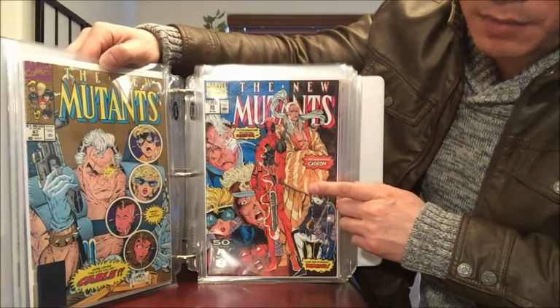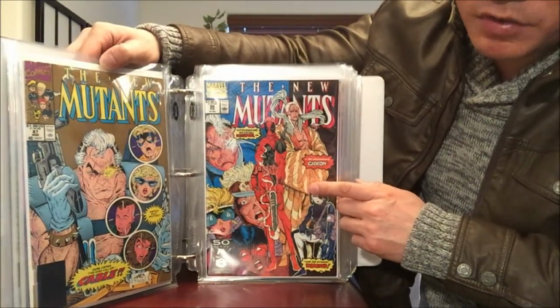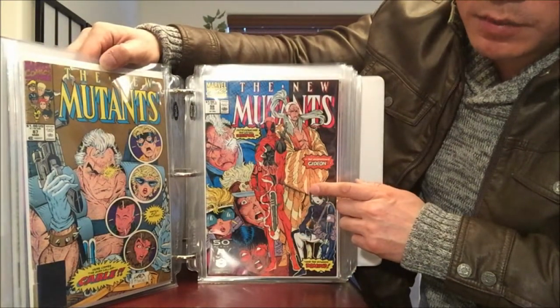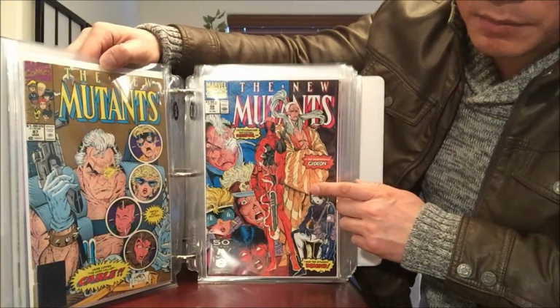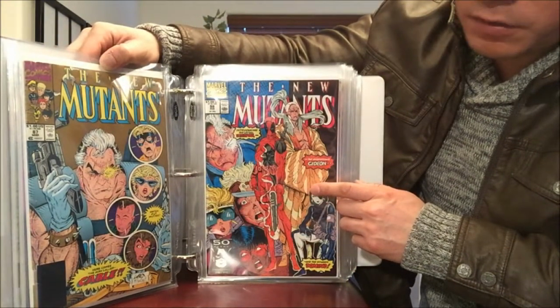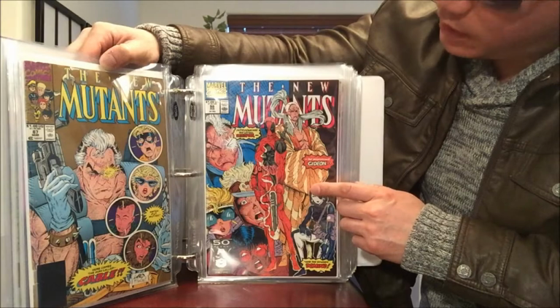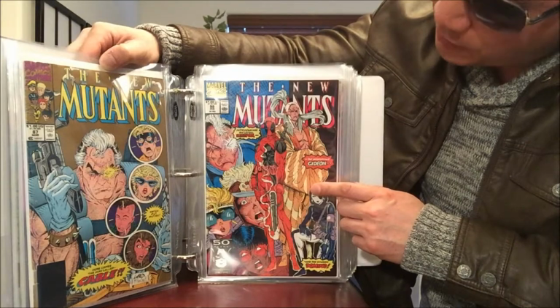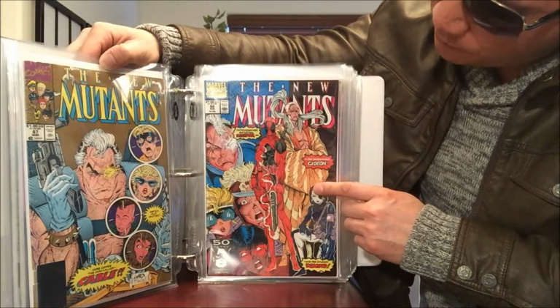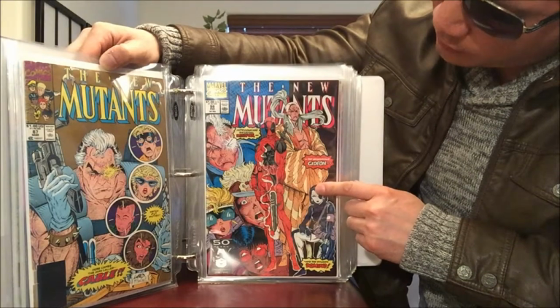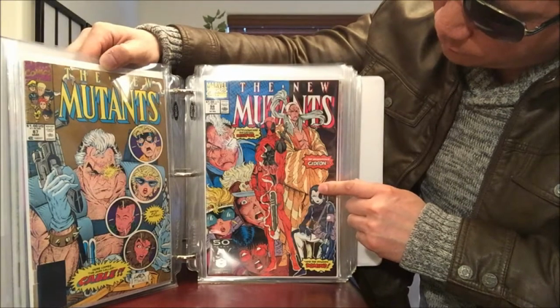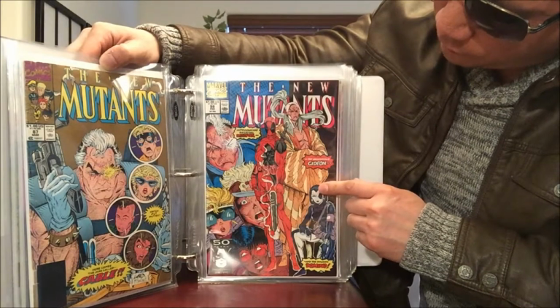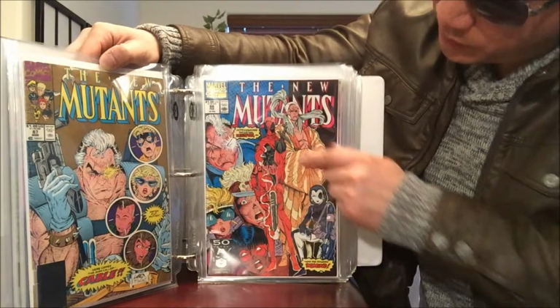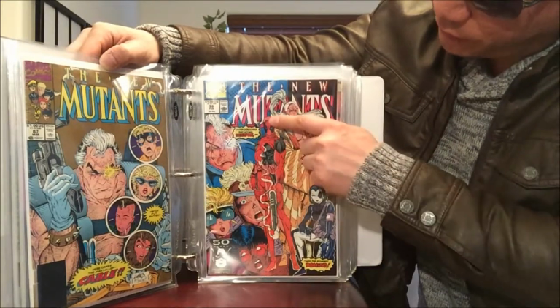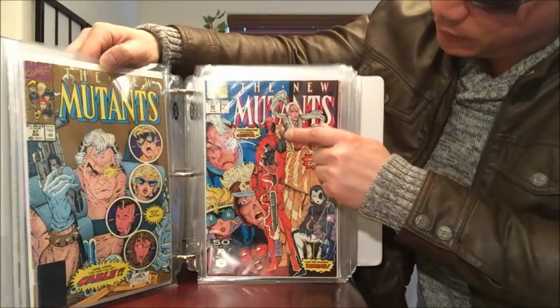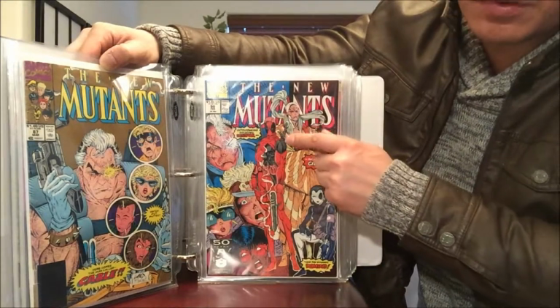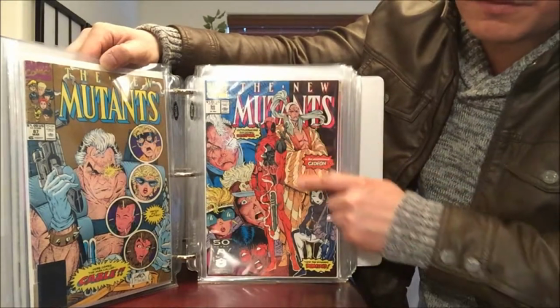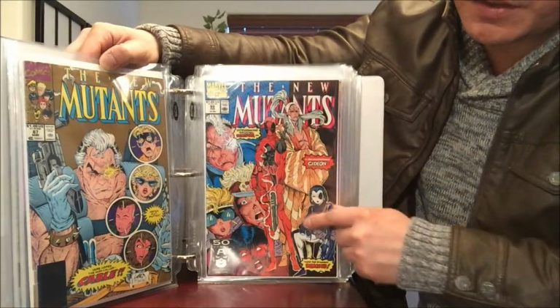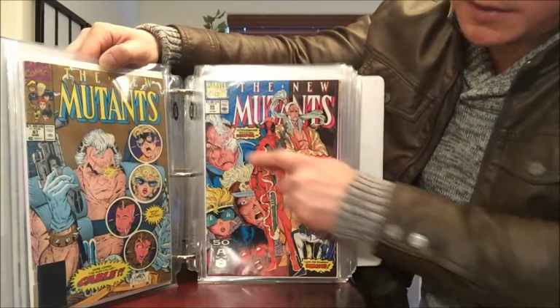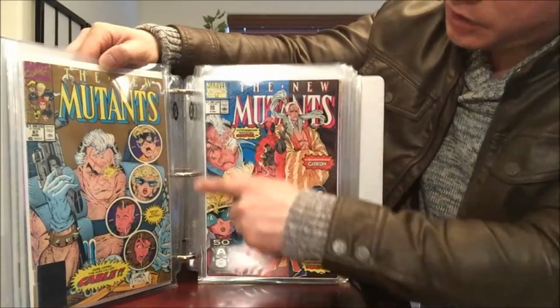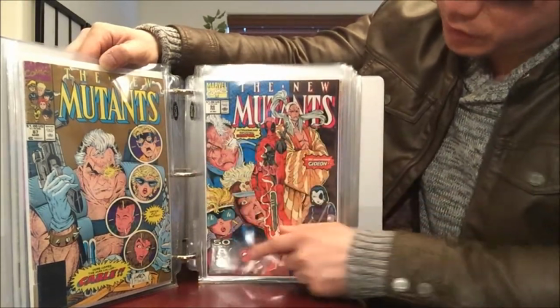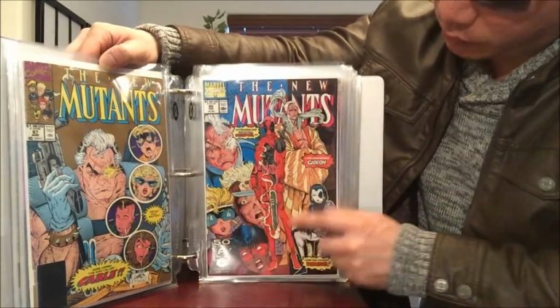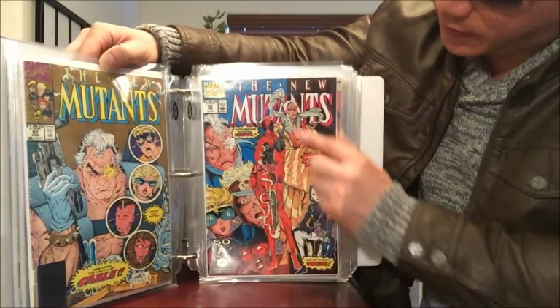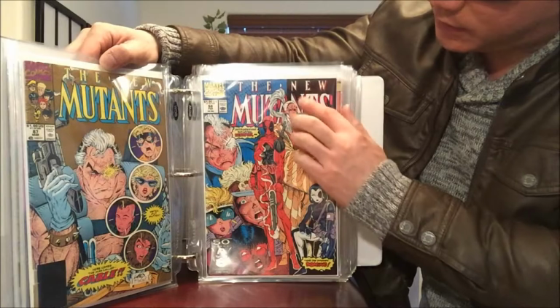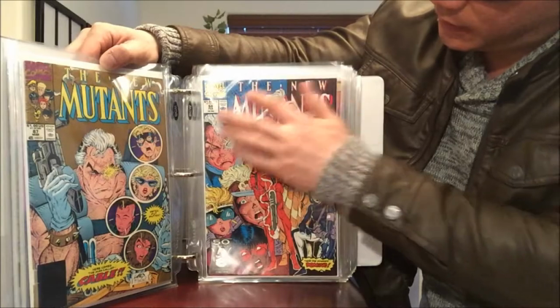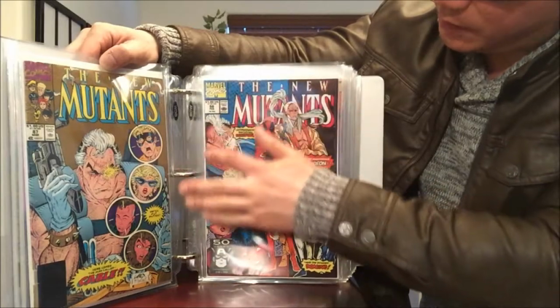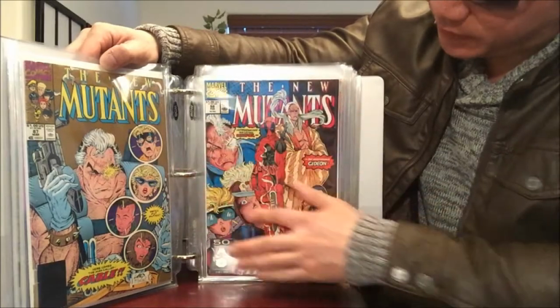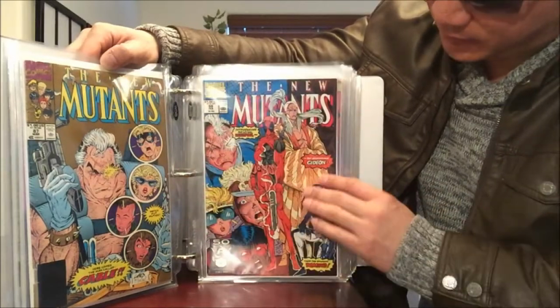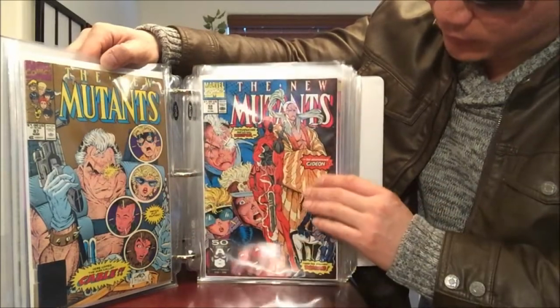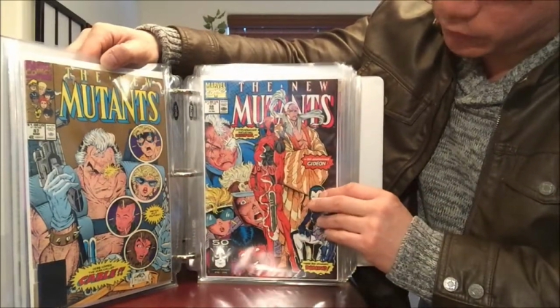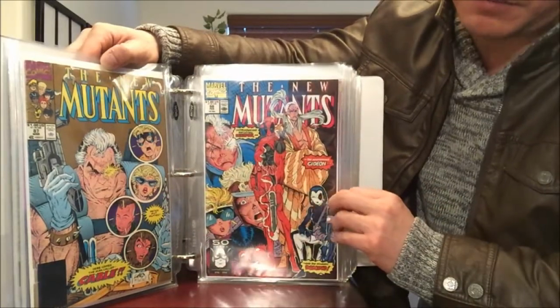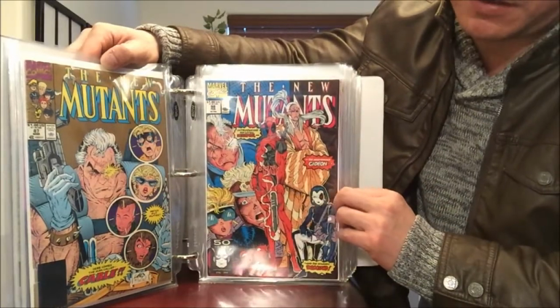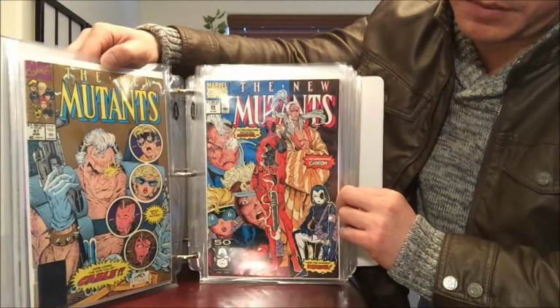New Mutants number 98 — my most valuable comic of all time — the very first appearance of Deadpool in very nice condition. I'd say it's like a 9.6 if I had to grade it myself.